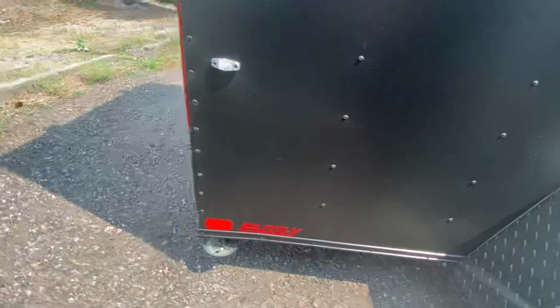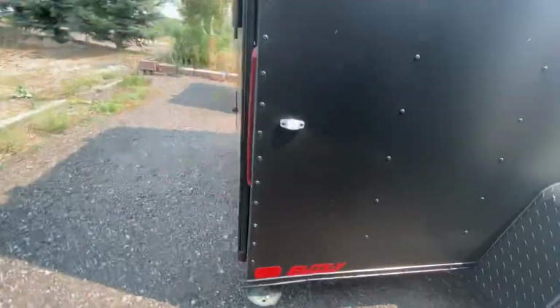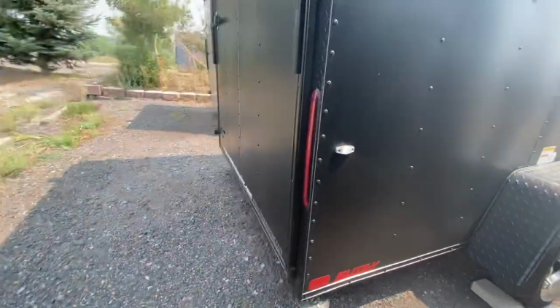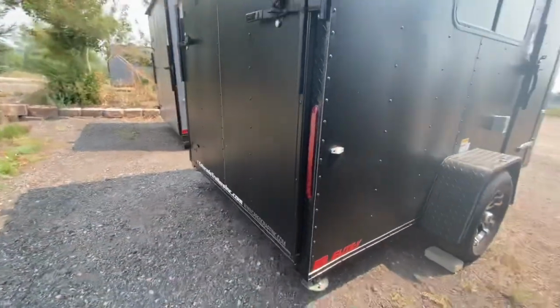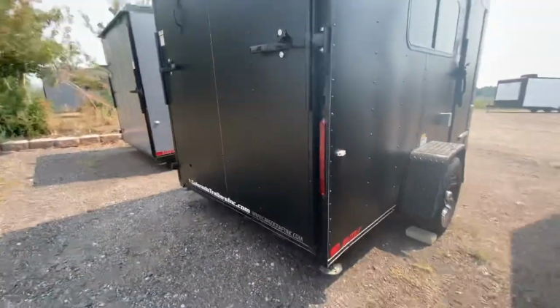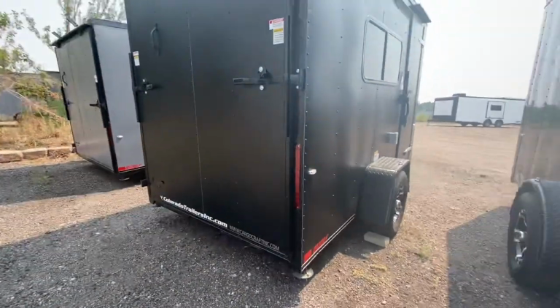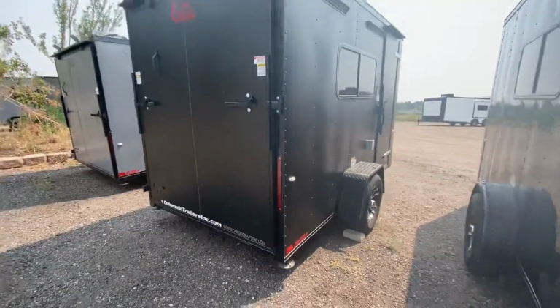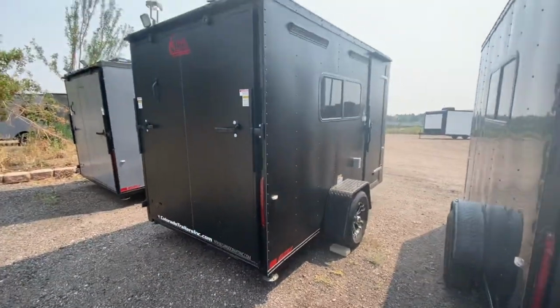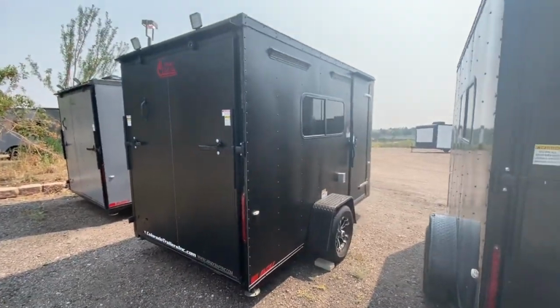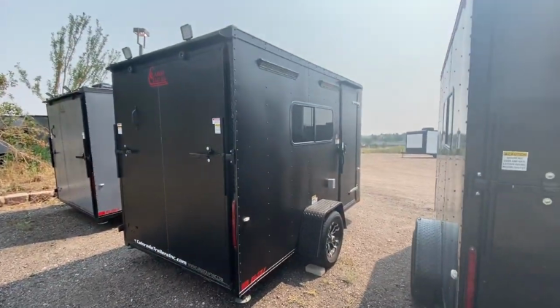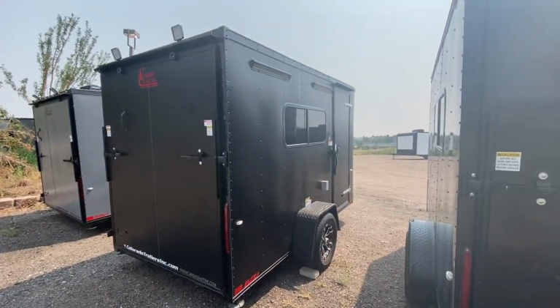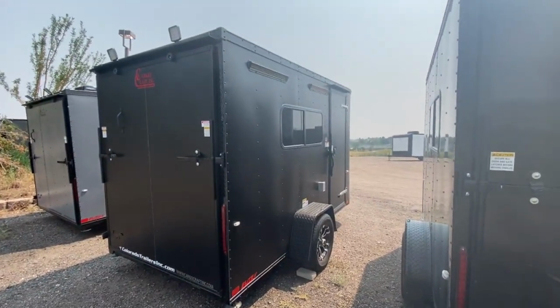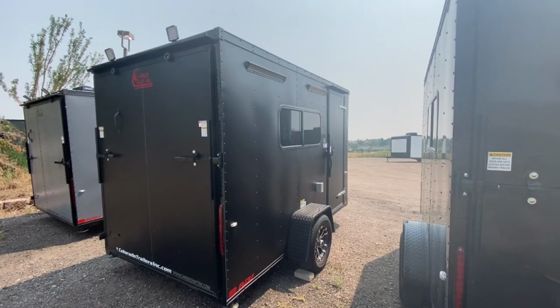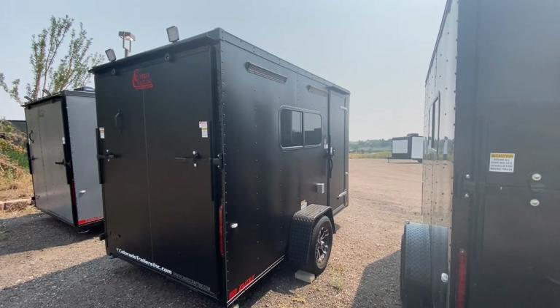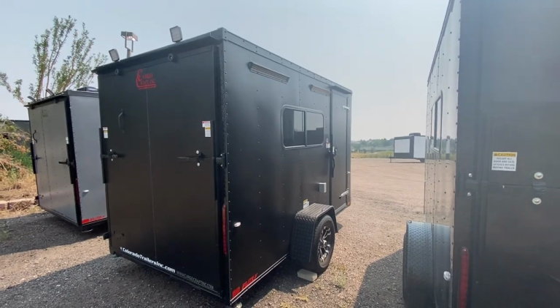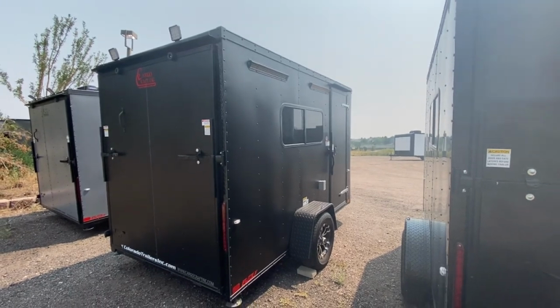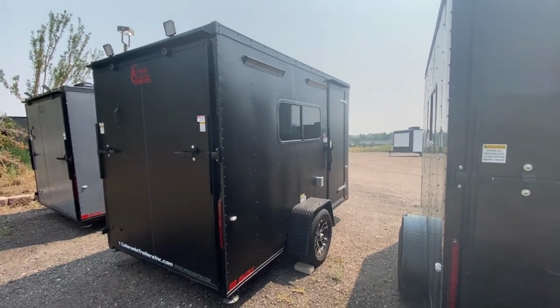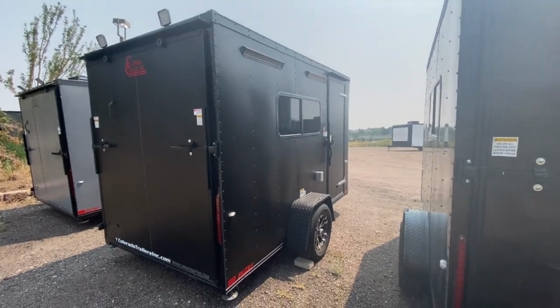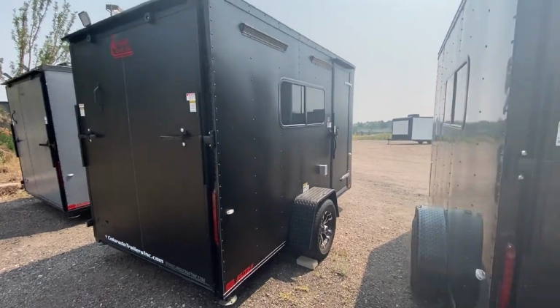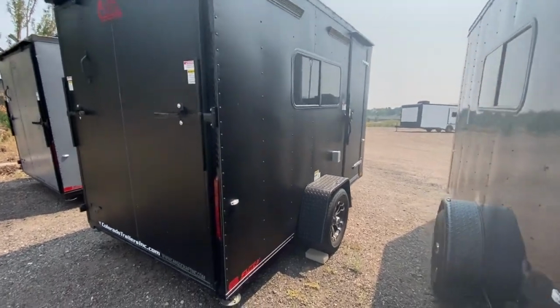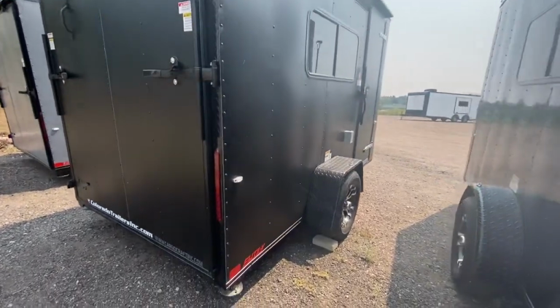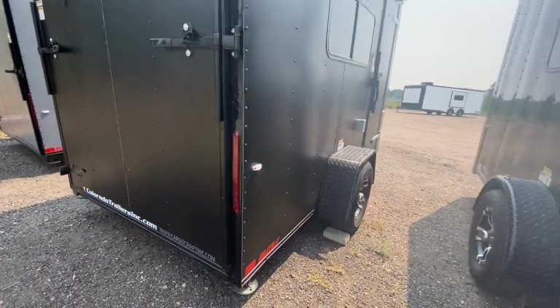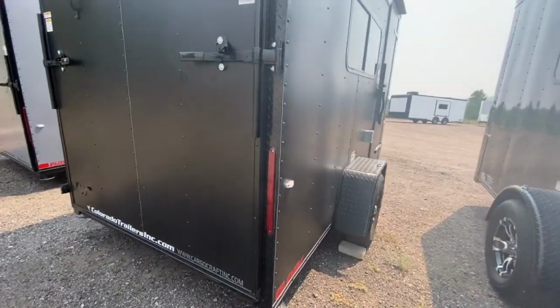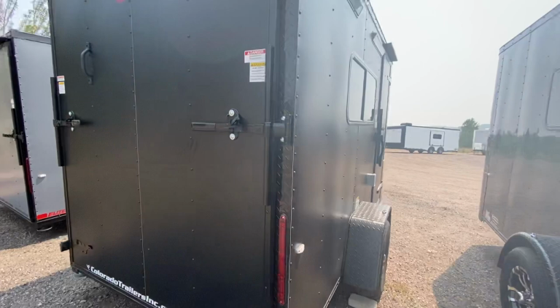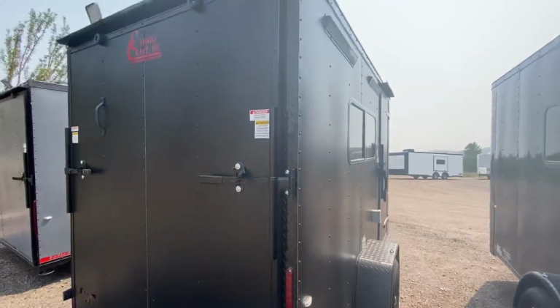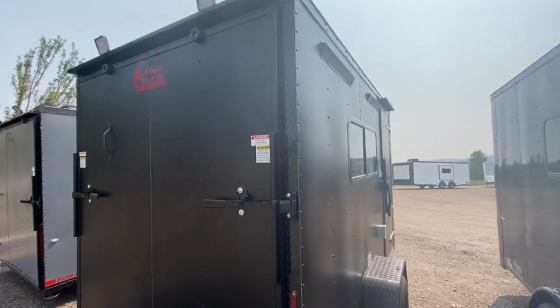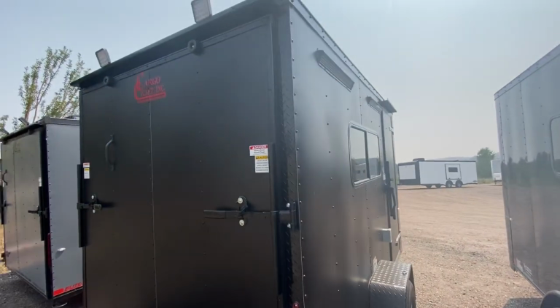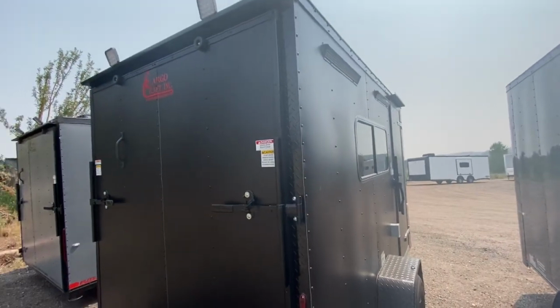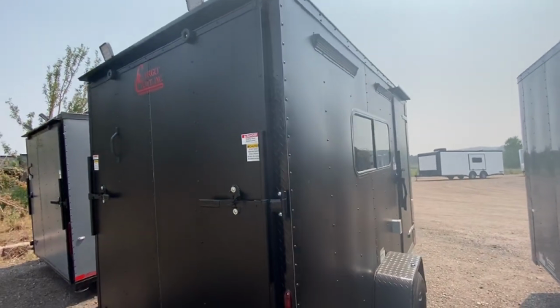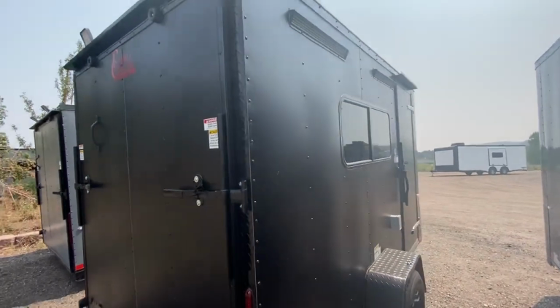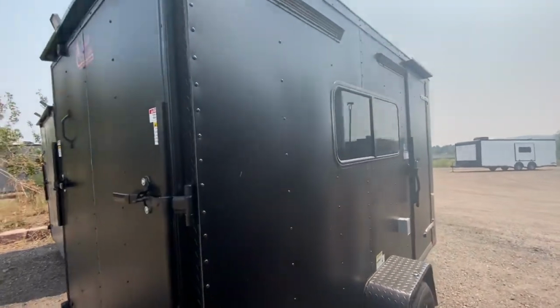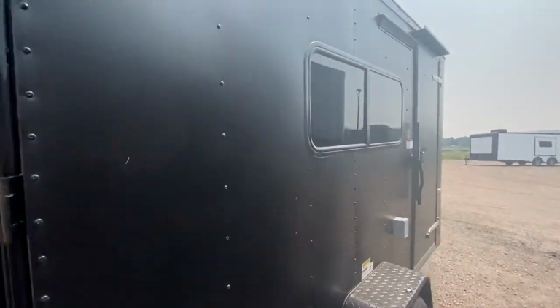You also have the exterior GFI outlet right there. Stabilizer jacks underneath the back so you've got extra stability when you want to drop from your vehicle and use it for camping. You also have the load lights off the back, so you've got some great light at night there as well. Black diamond plate wrap around the rear door jam, and of course the ramp door so you can load your toys and take them with you.